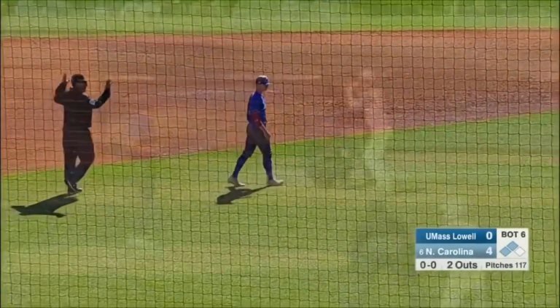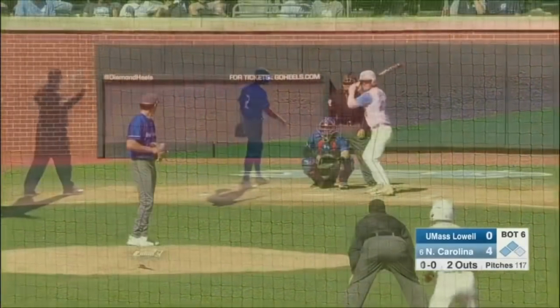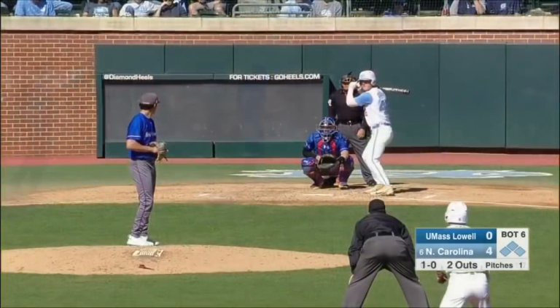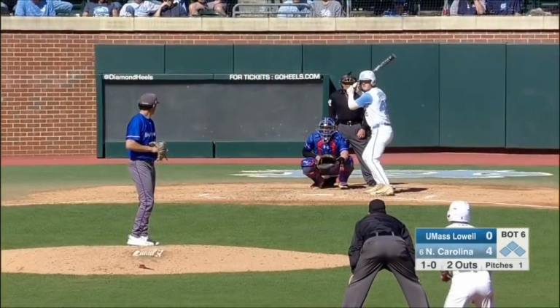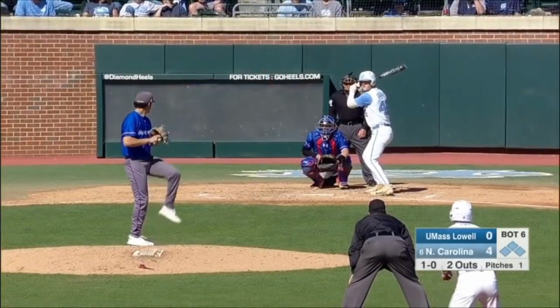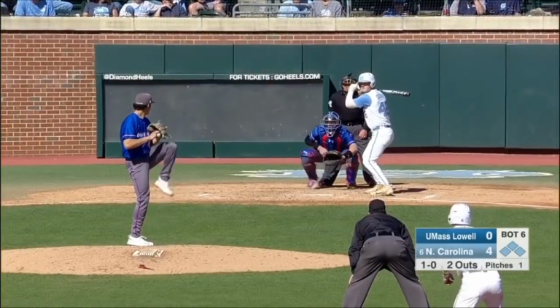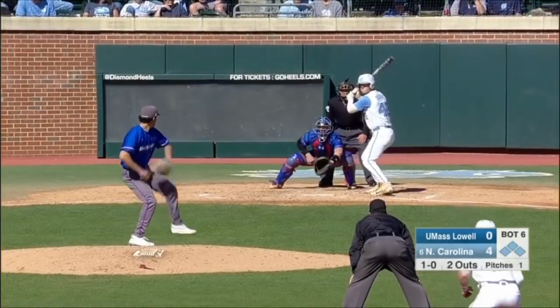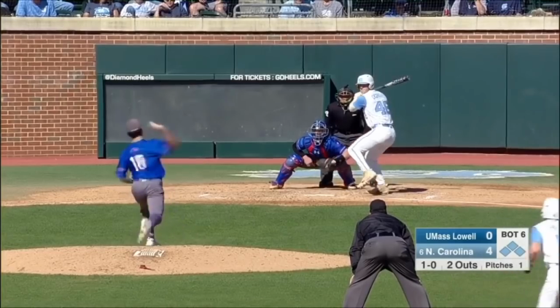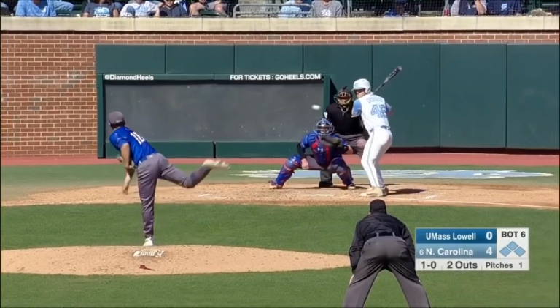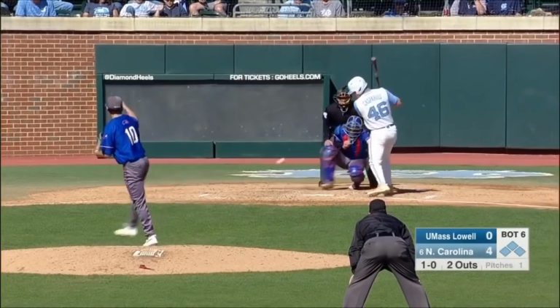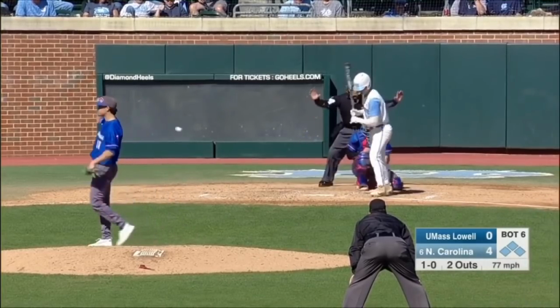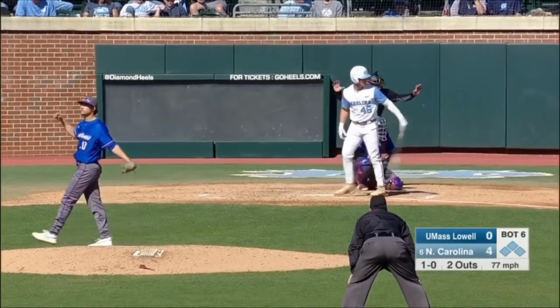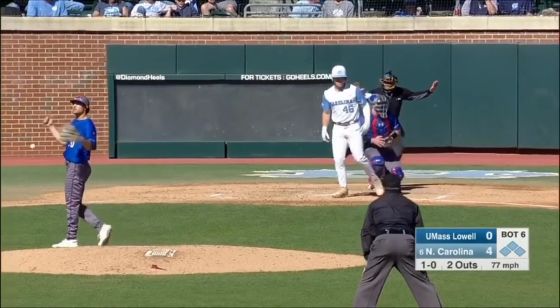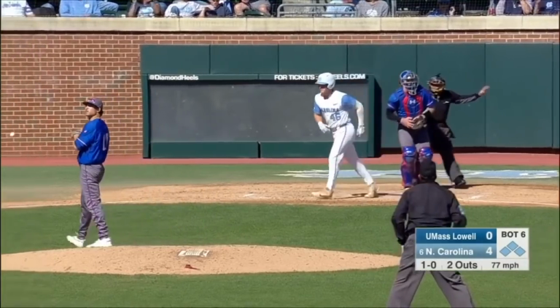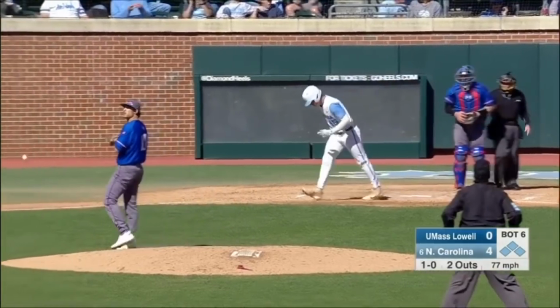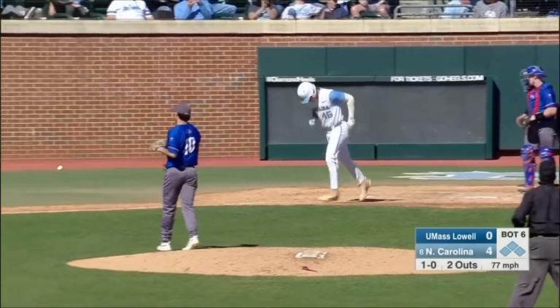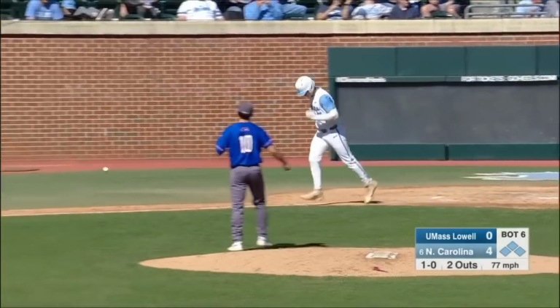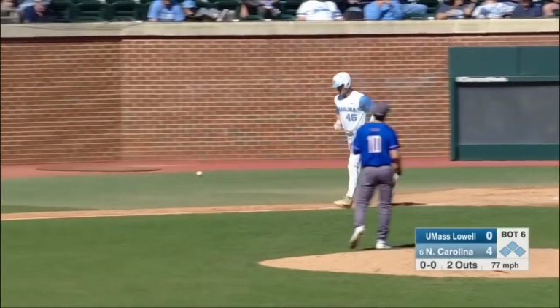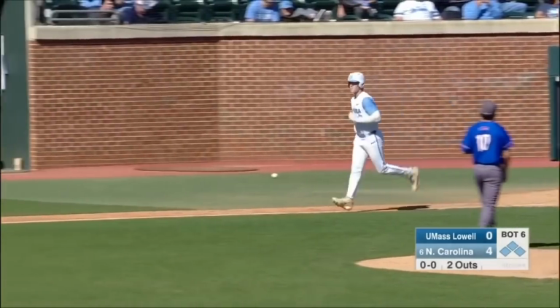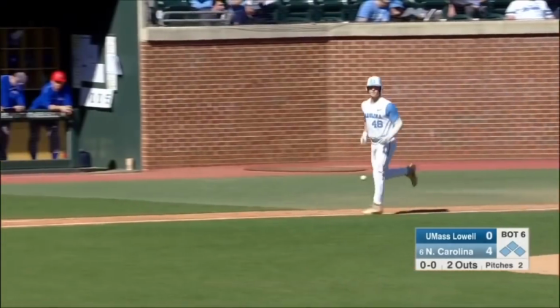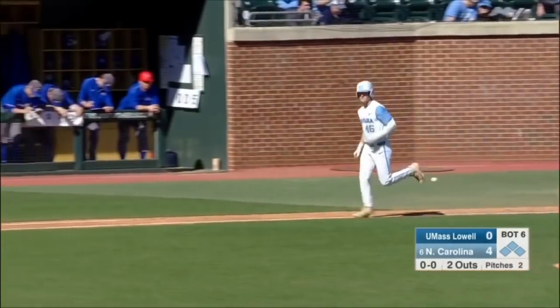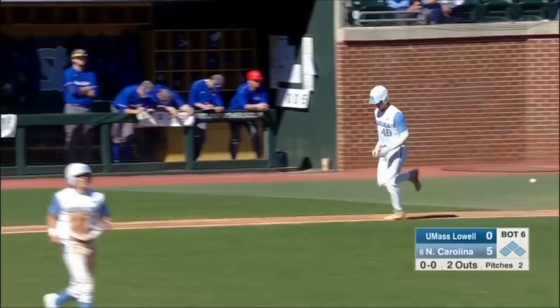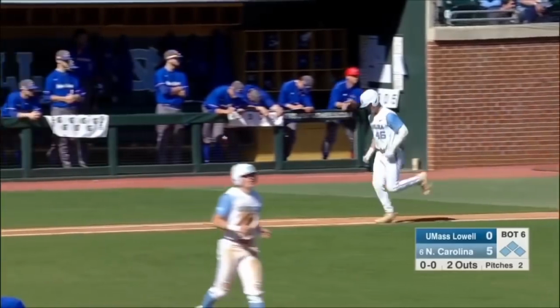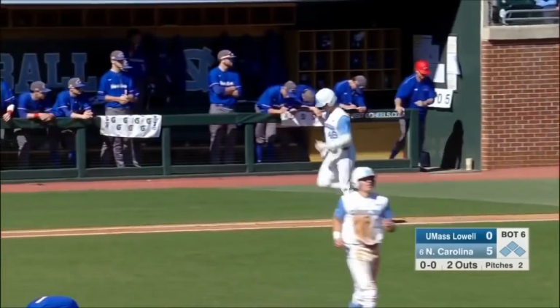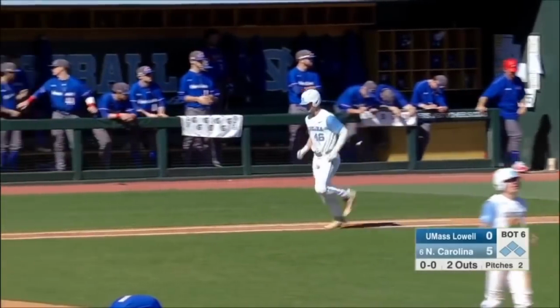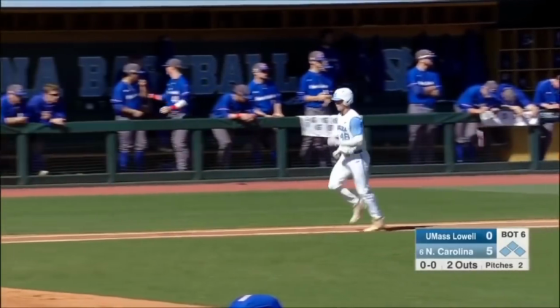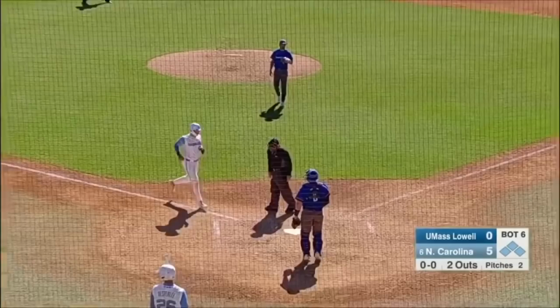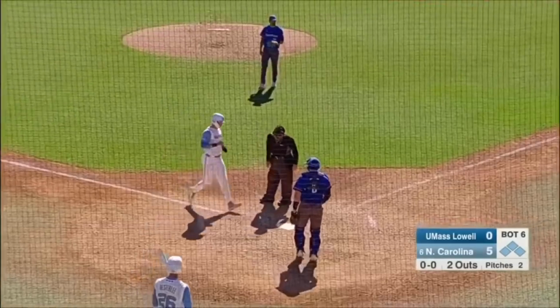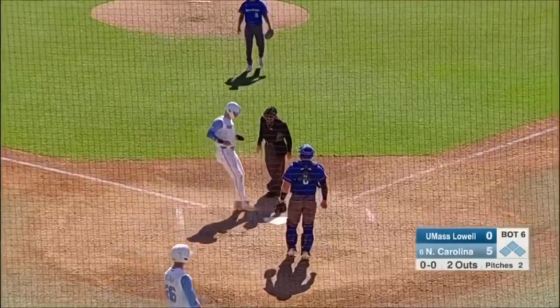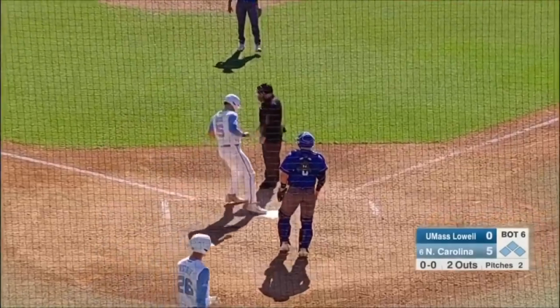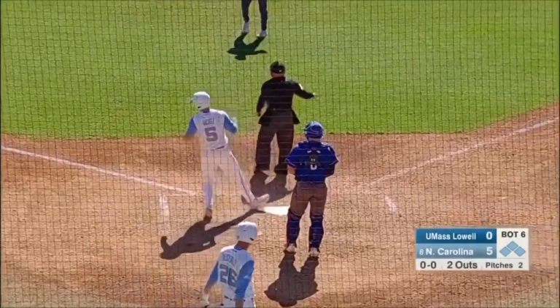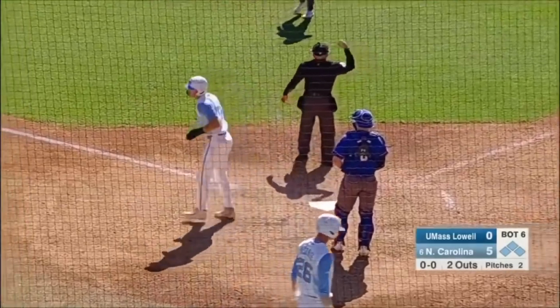The last four Tar Heel batters have been walked by Riverhawk pitchers. And now Kasparius is going to take one right in the middle — that'll drive in the fifth run of the game. 5-0 for the Heels.